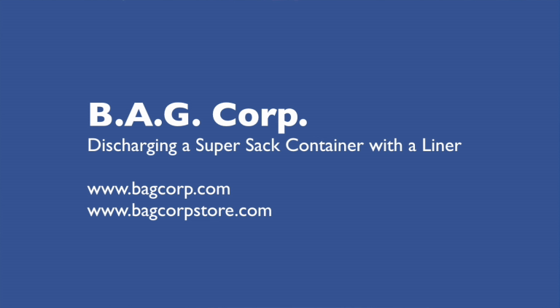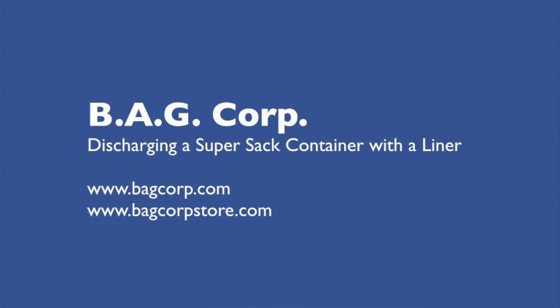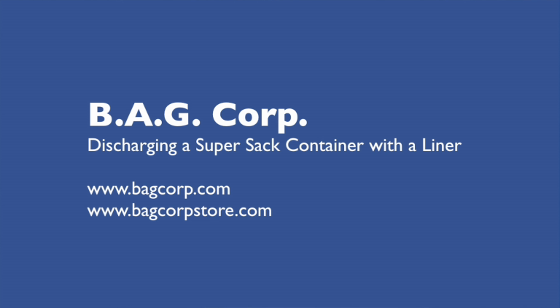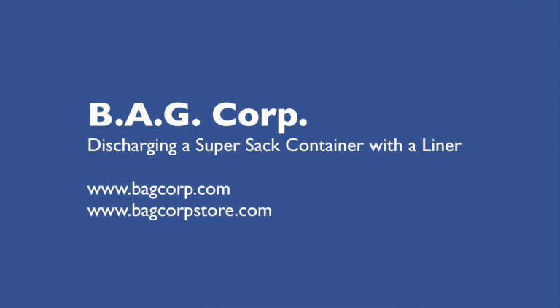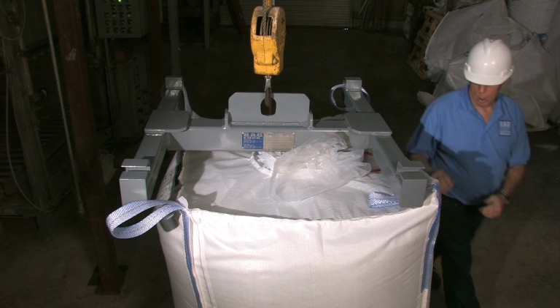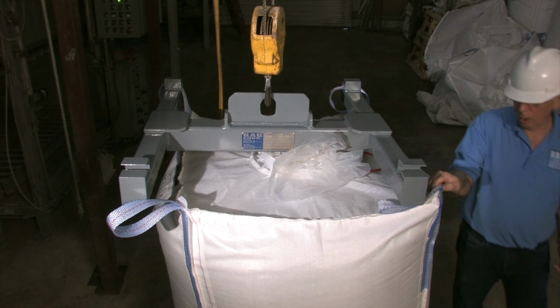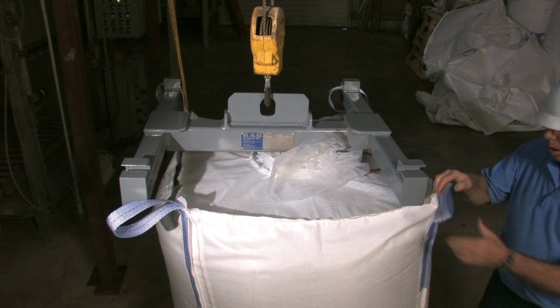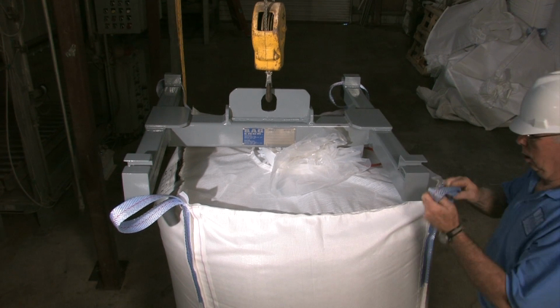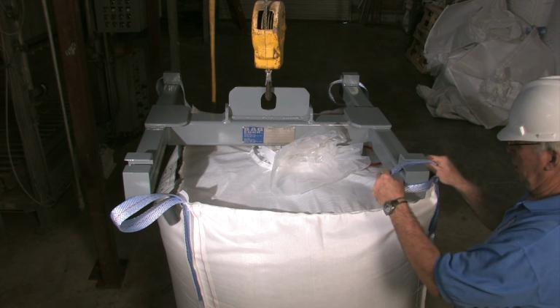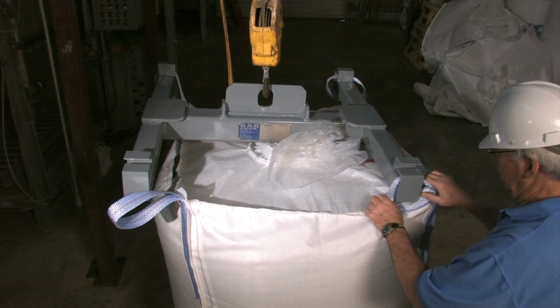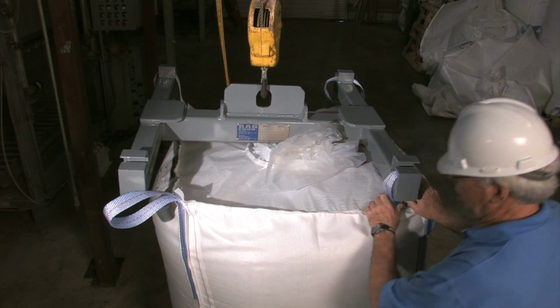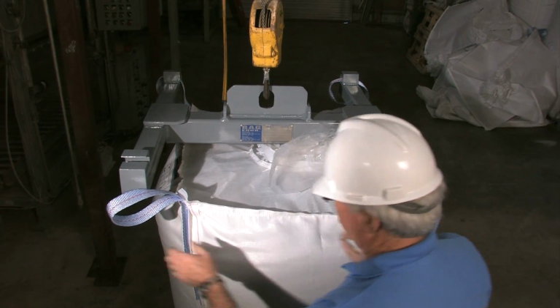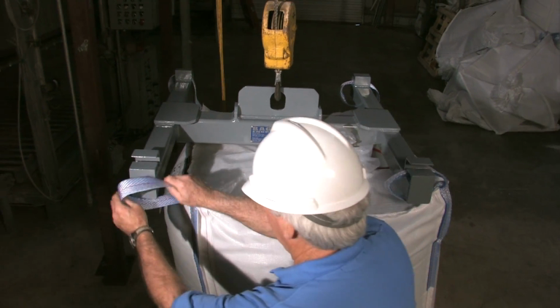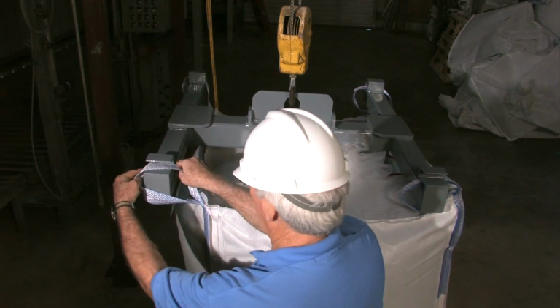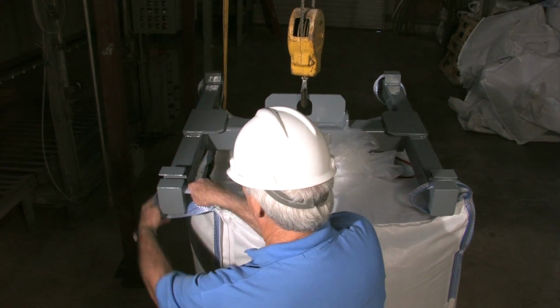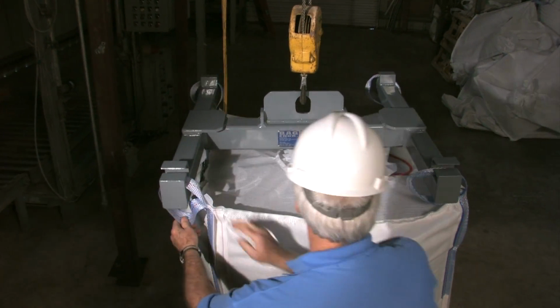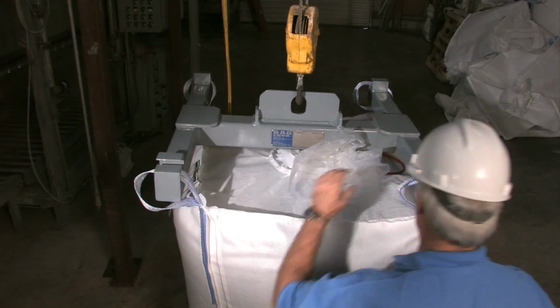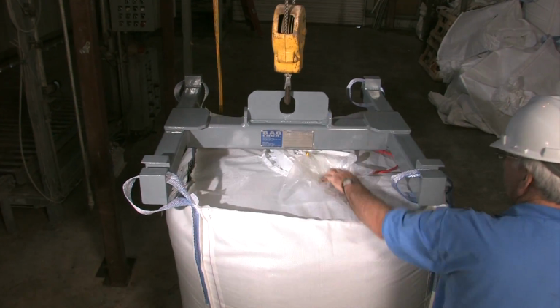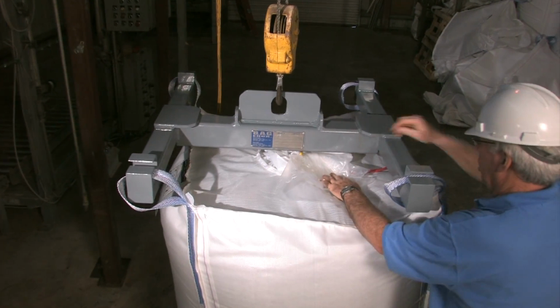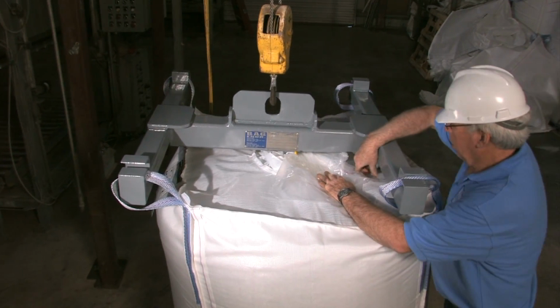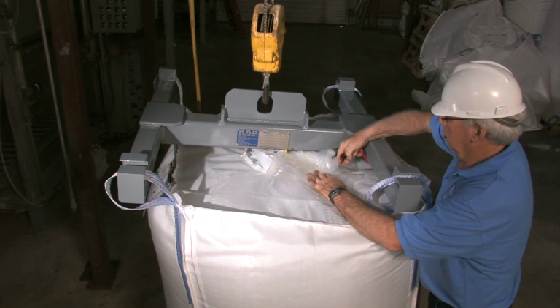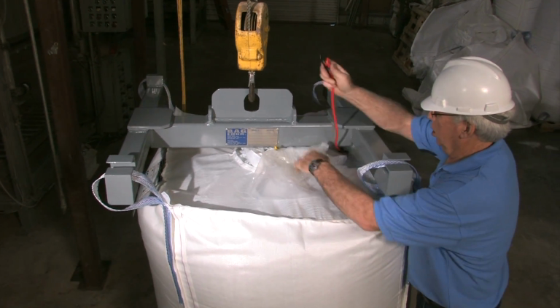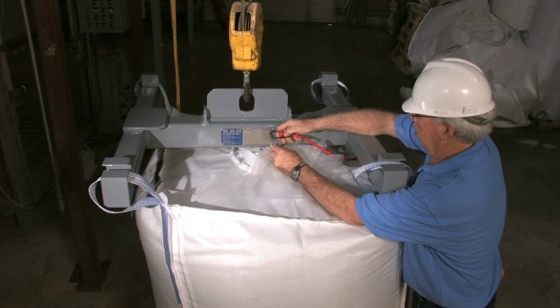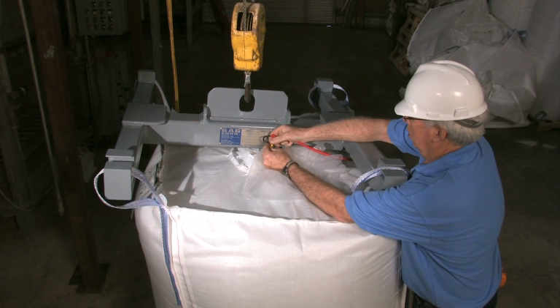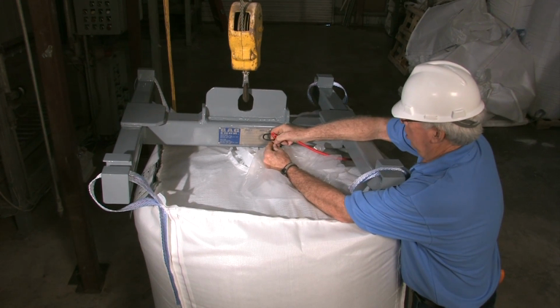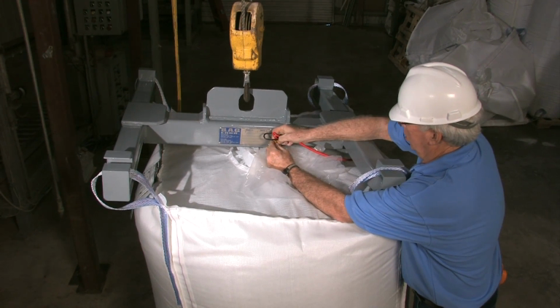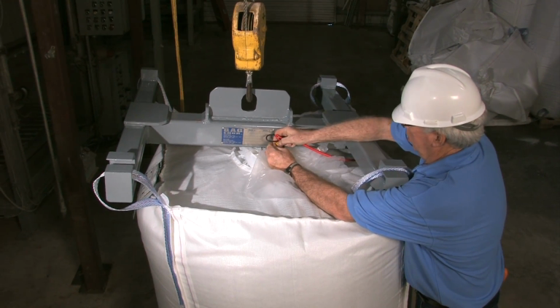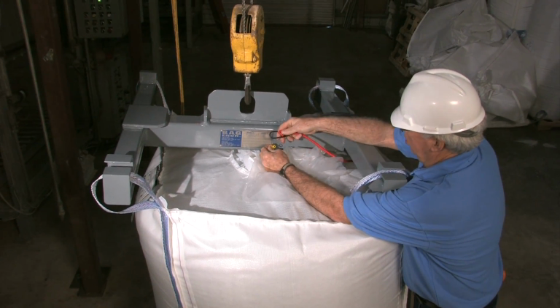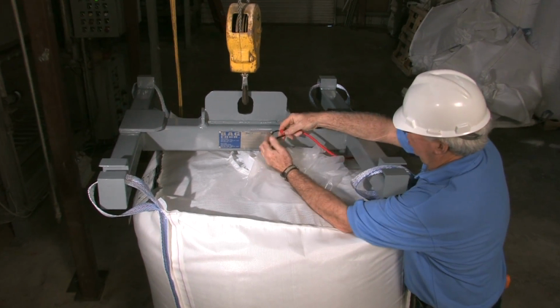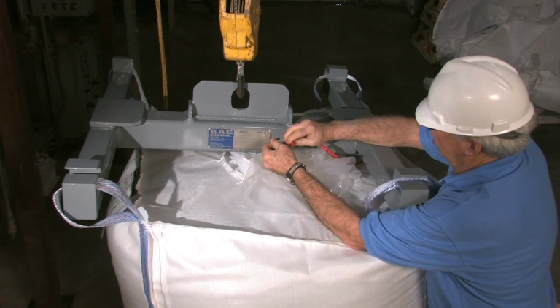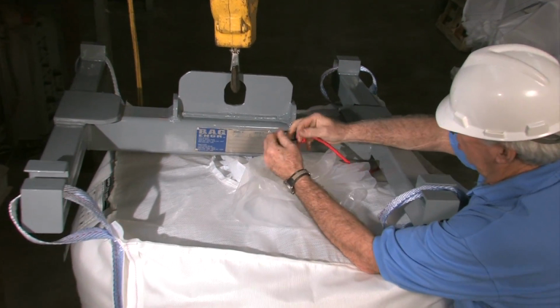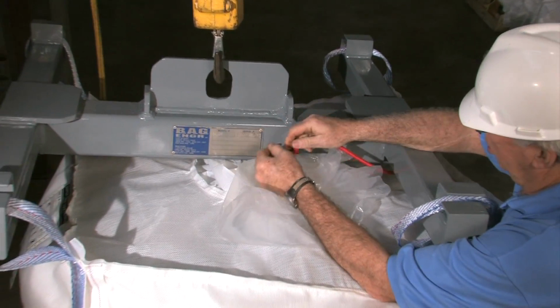Properly attach the Super Sack to a lifting device using all of the bag's lift loops. Attach the liner to the lifting device to properly support it from above using the tie method of your choice.